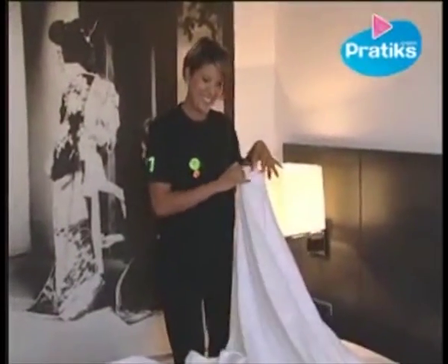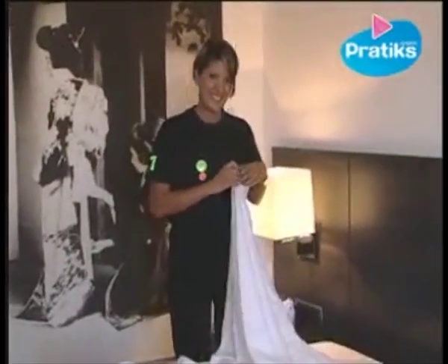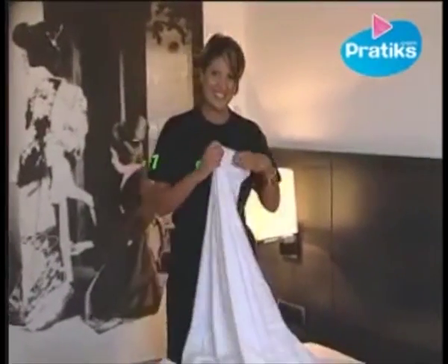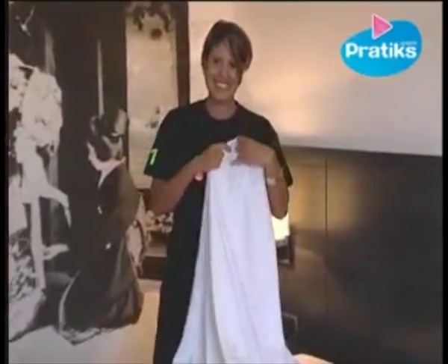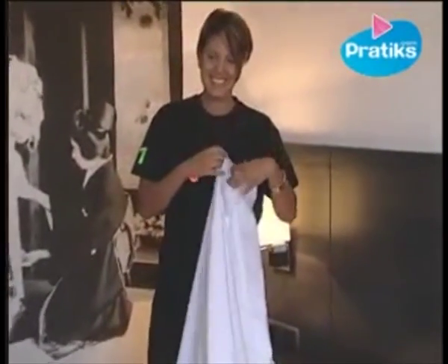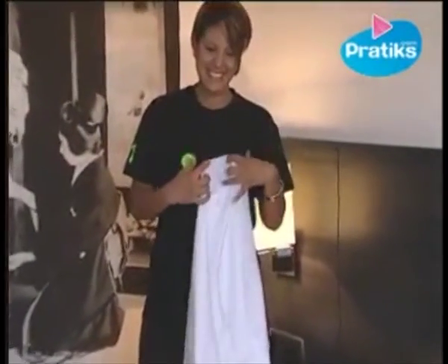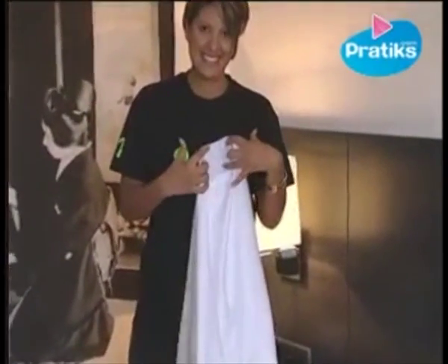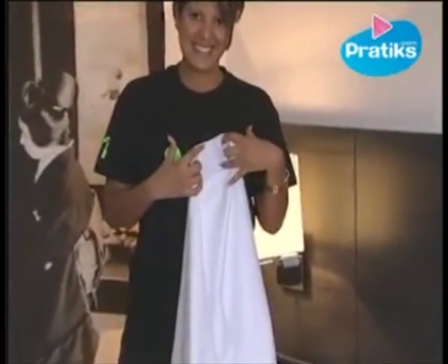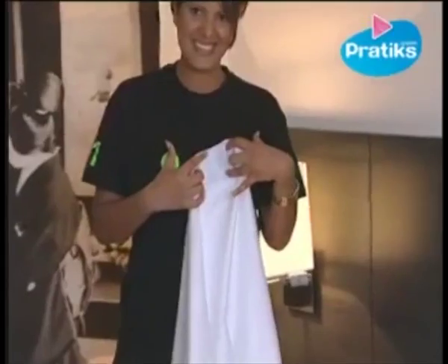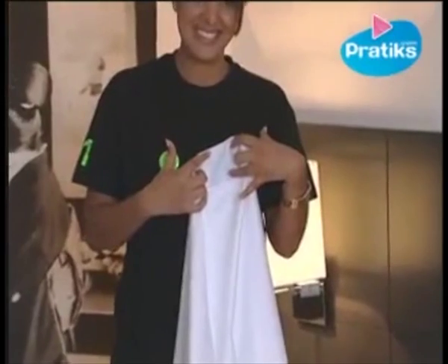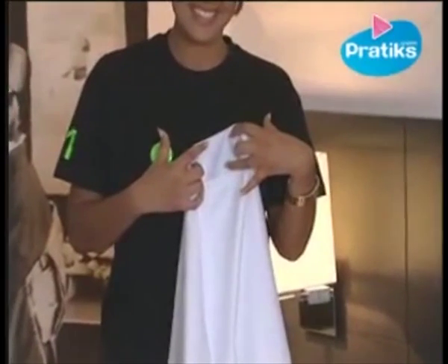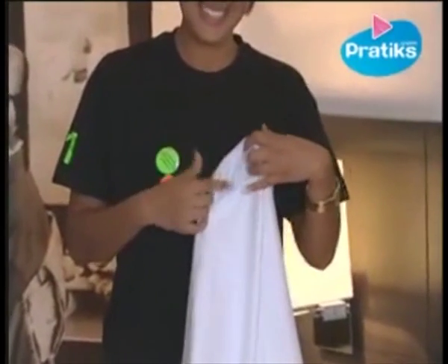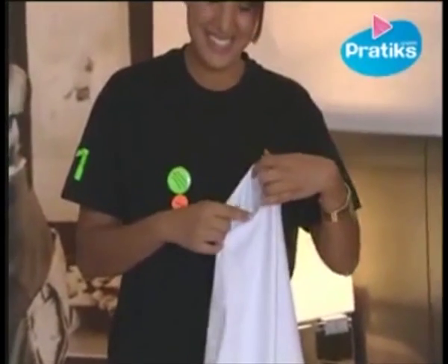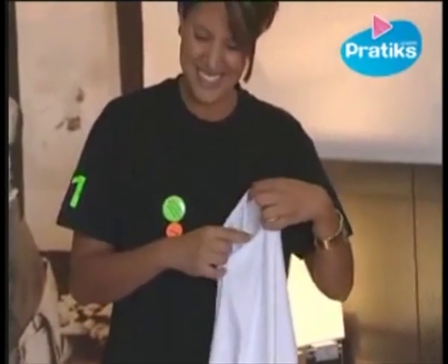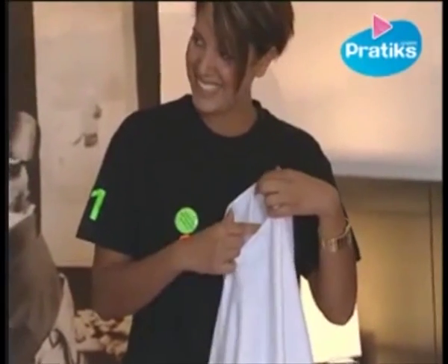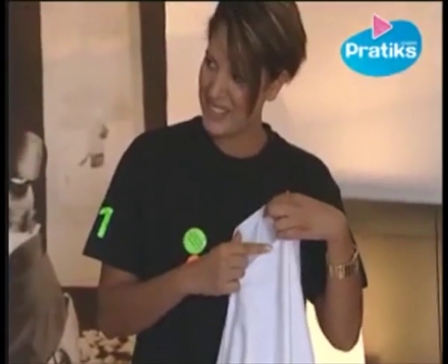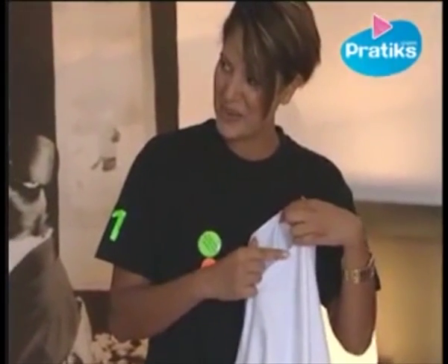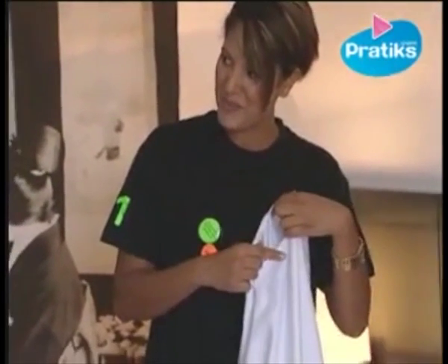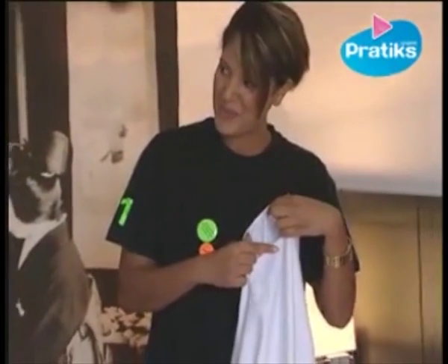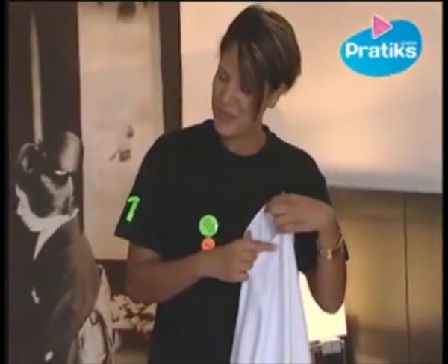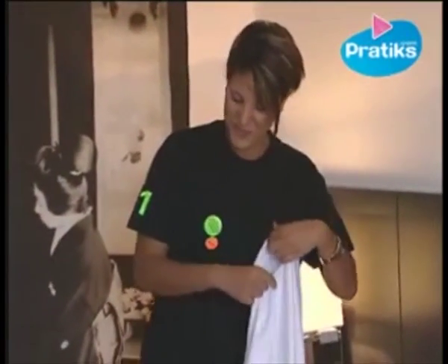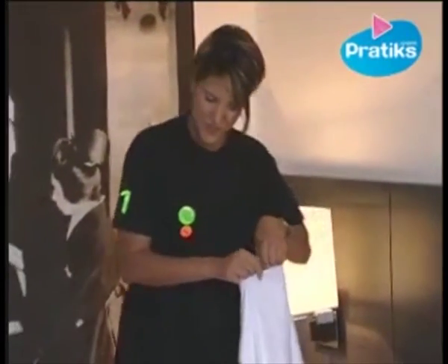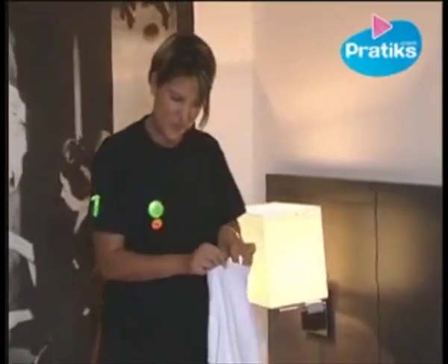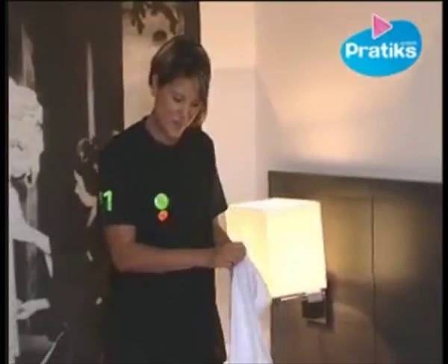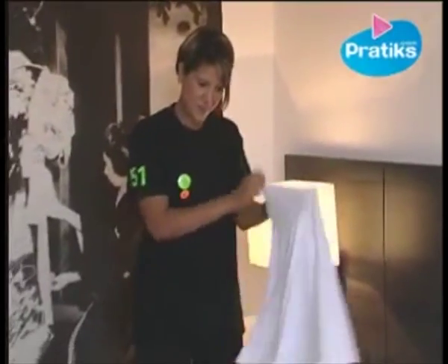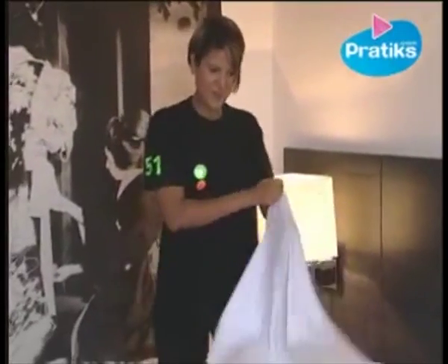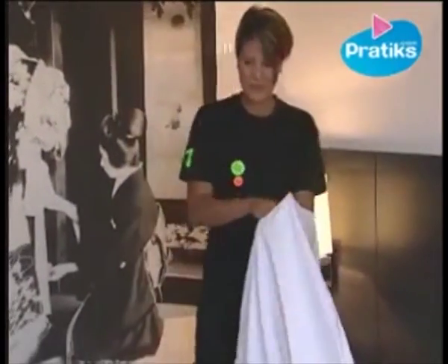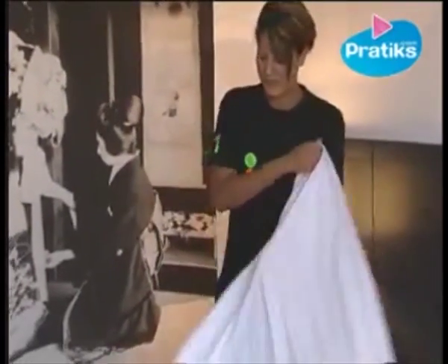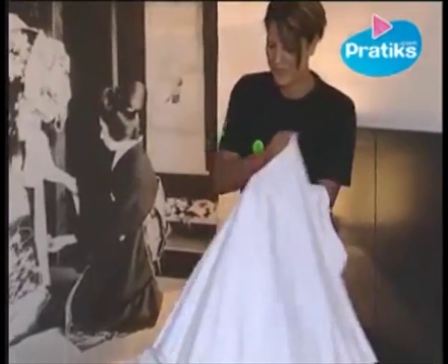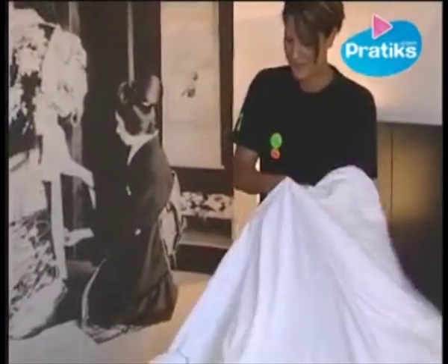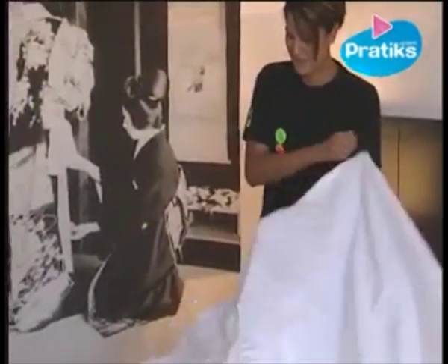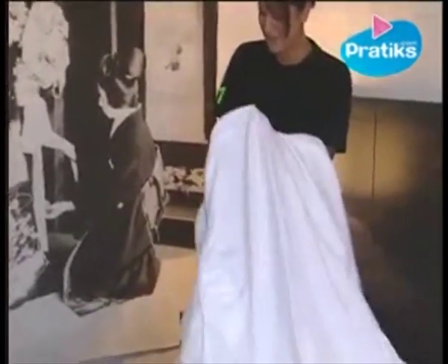With certain duvet covers, something that you might not have at home, there's a small opening at the top which facilitates the insertion of the quilt into the duvet cover. Samira will show you the first steps.